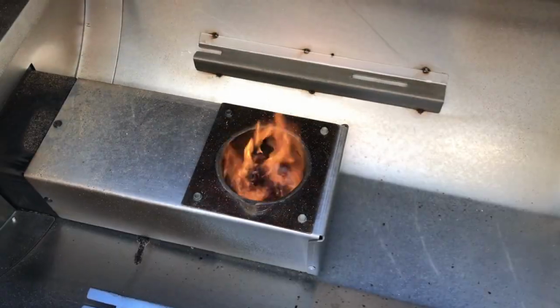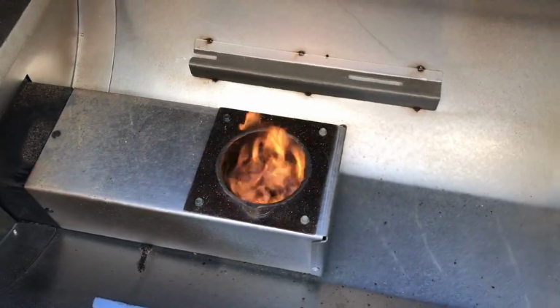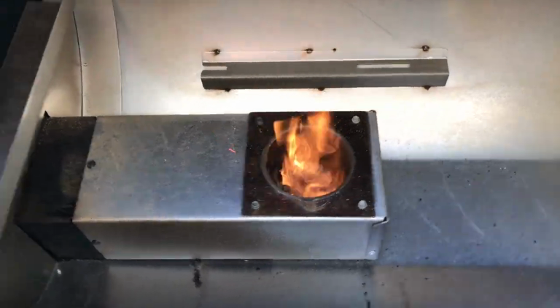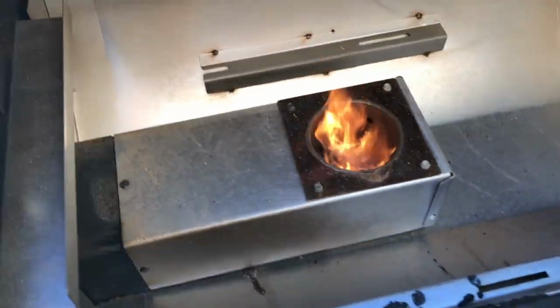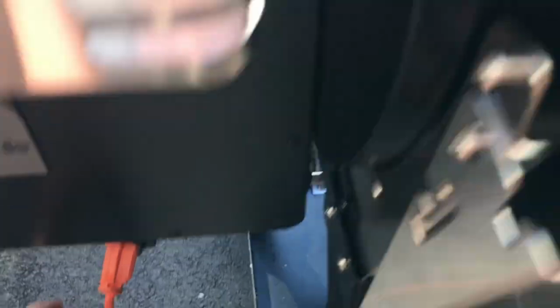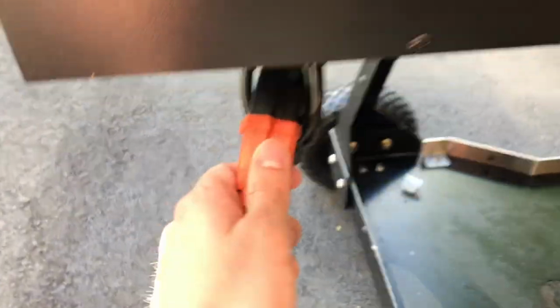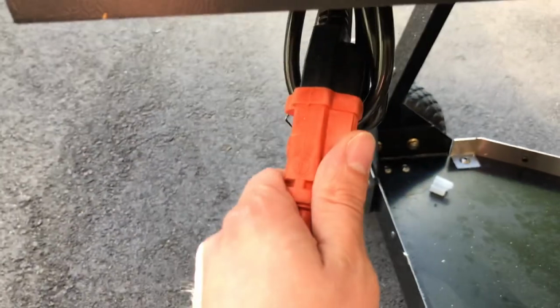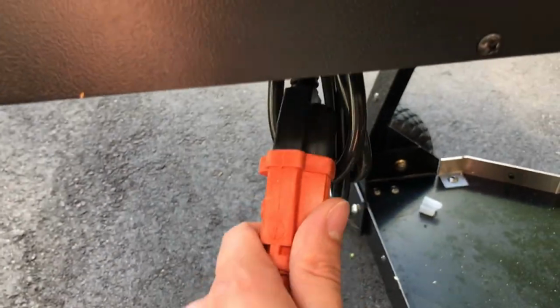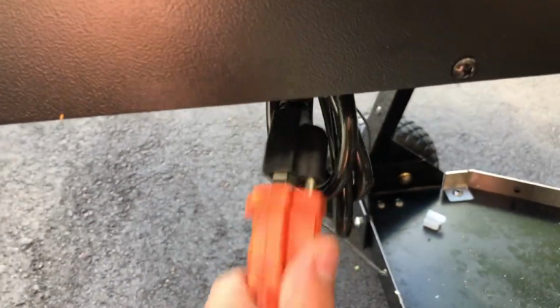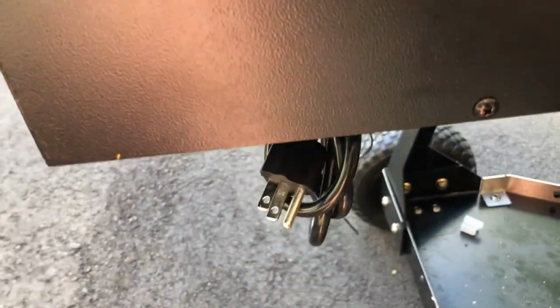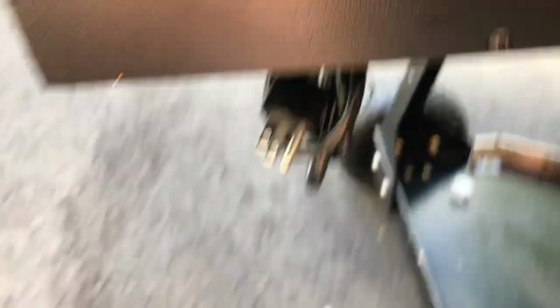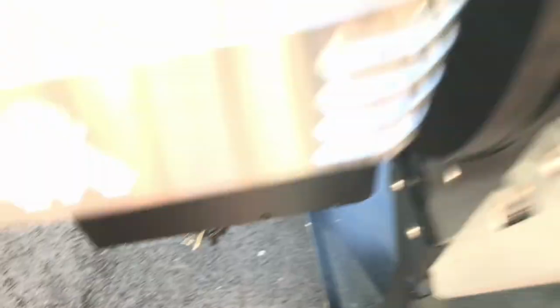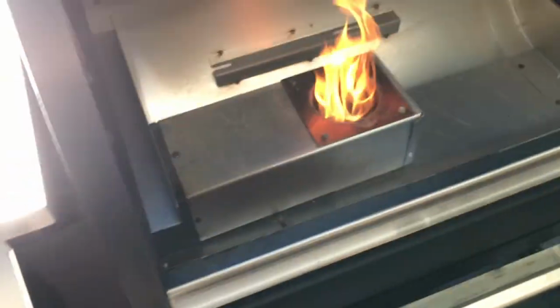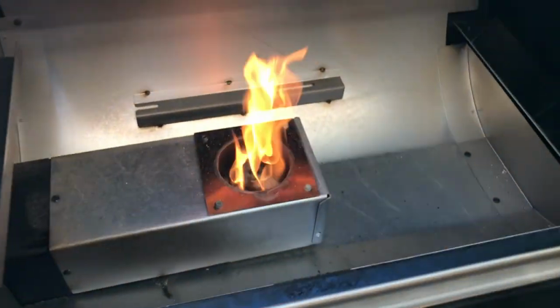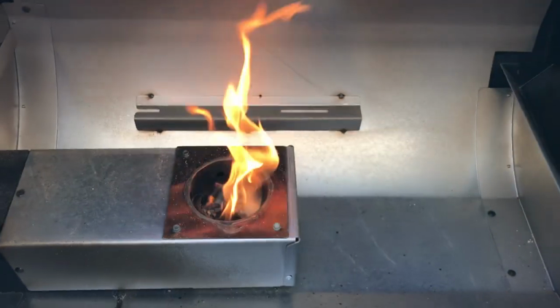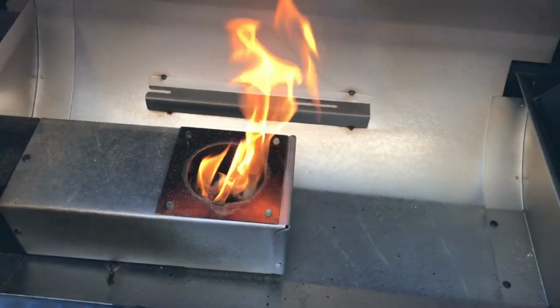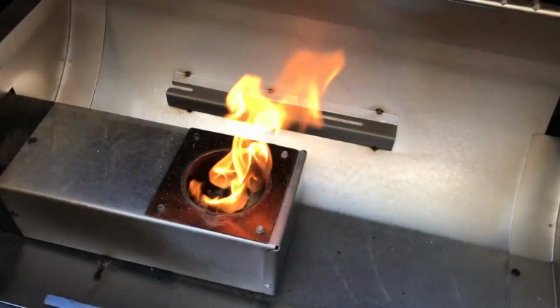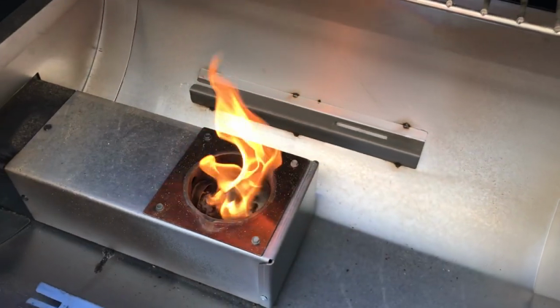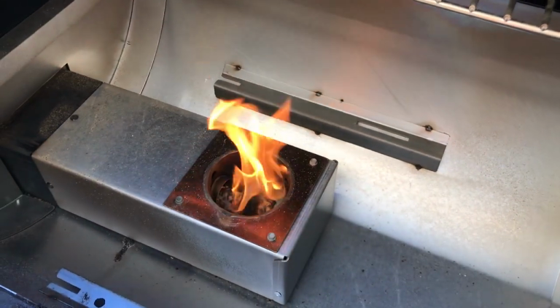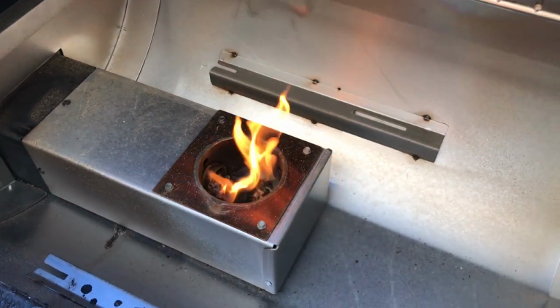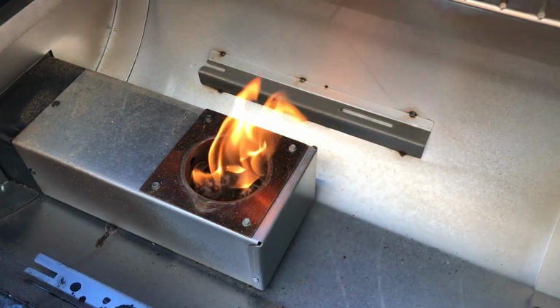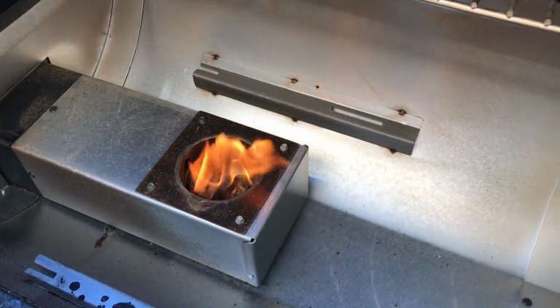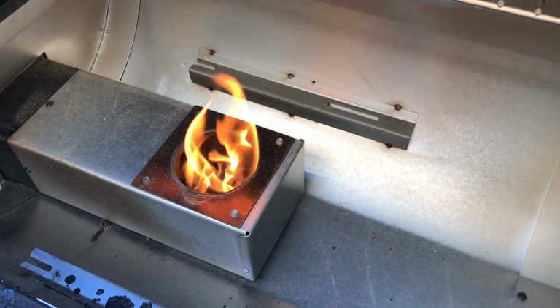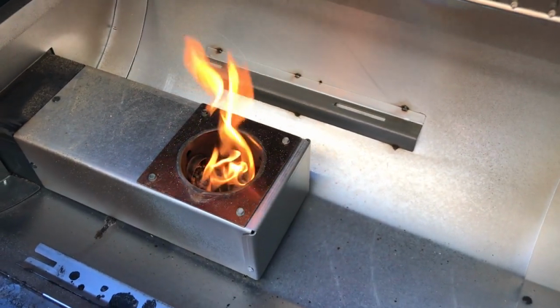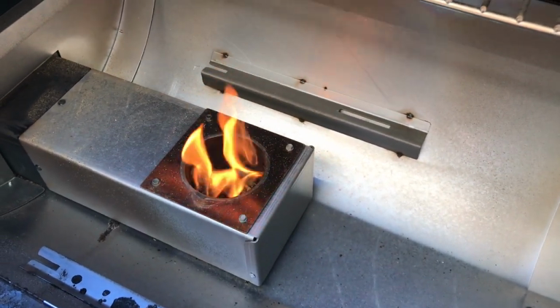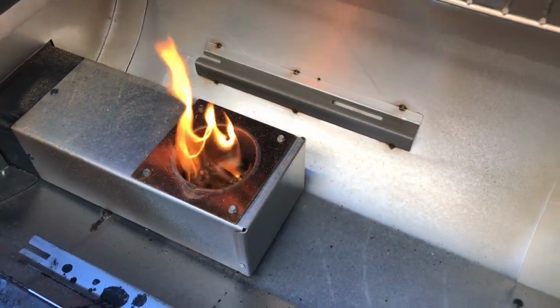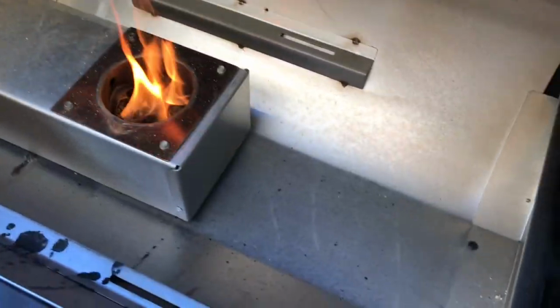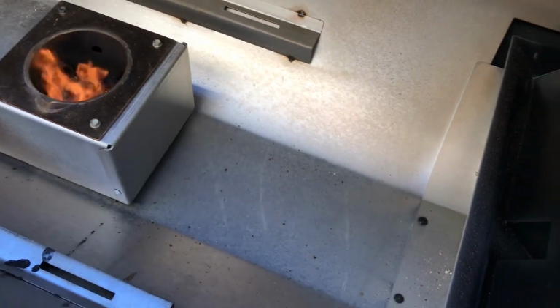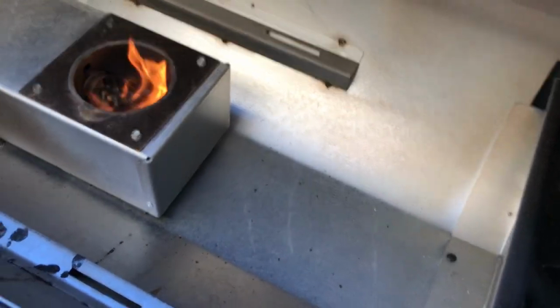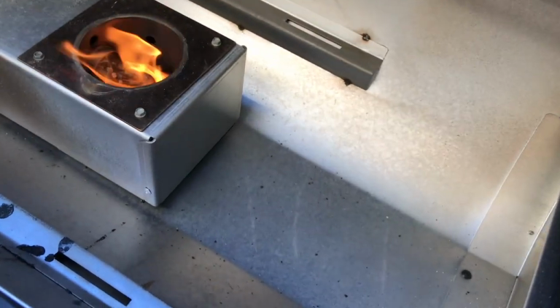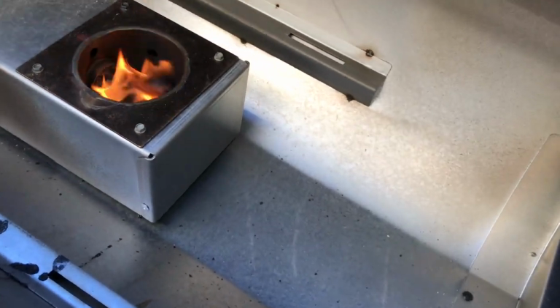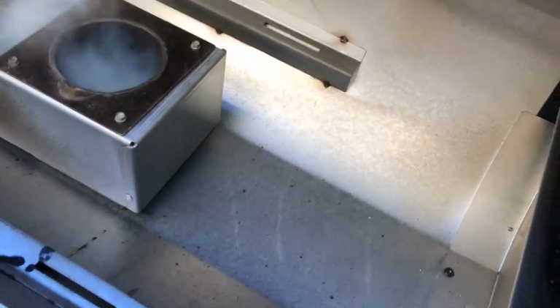What I'm going to do now is simulate either a flame out or a power outage, and I'm just going to unplug the grill. What we're doing here is simulating a power outage or a flame out. You can see here that there's still a lot of pellets in that fire pot. It's kind of hard to see because of the smoke, but they're in there.